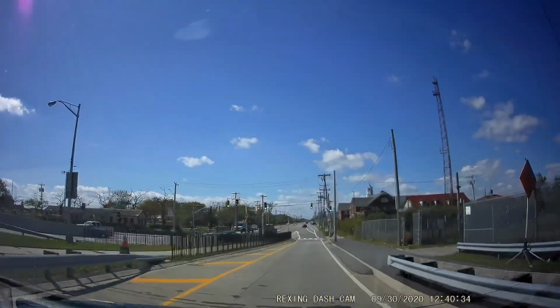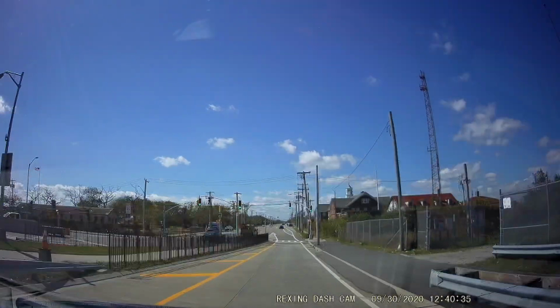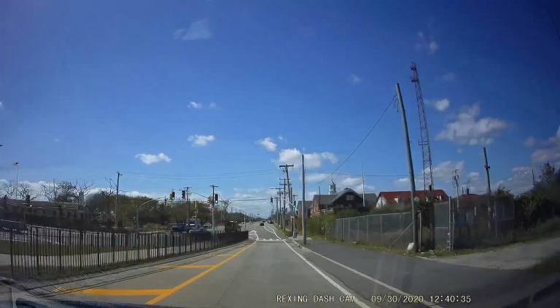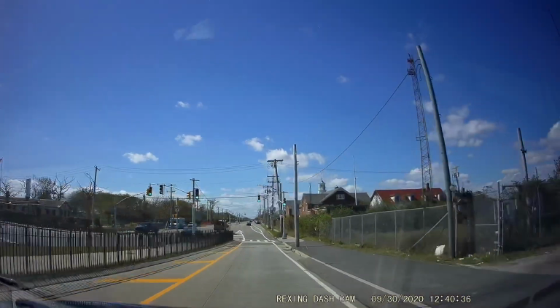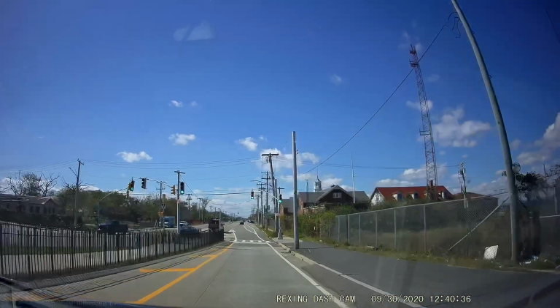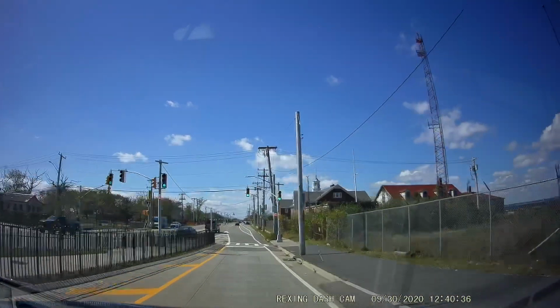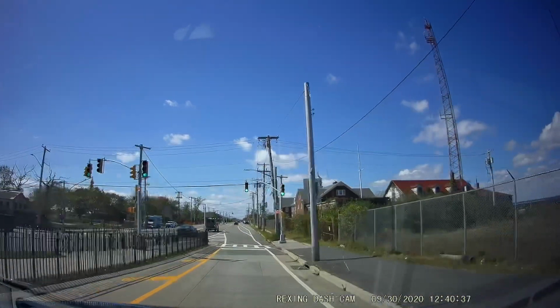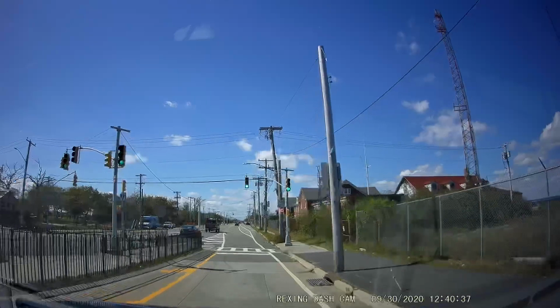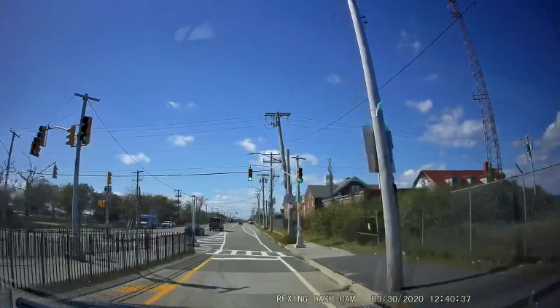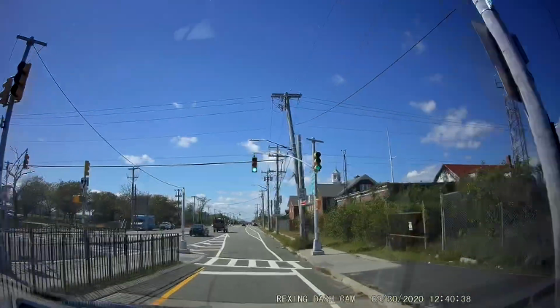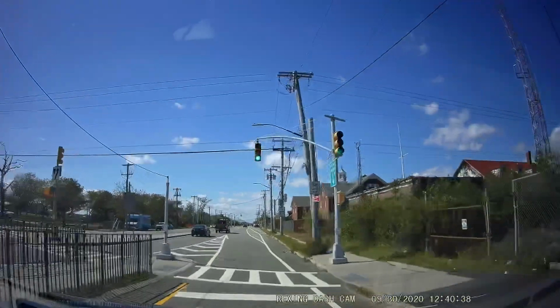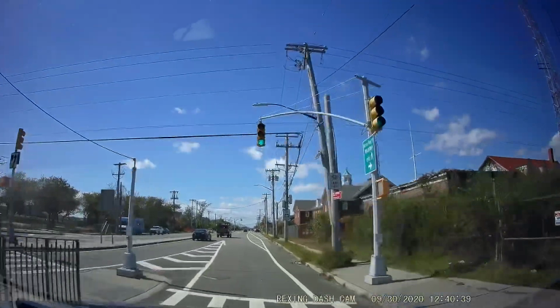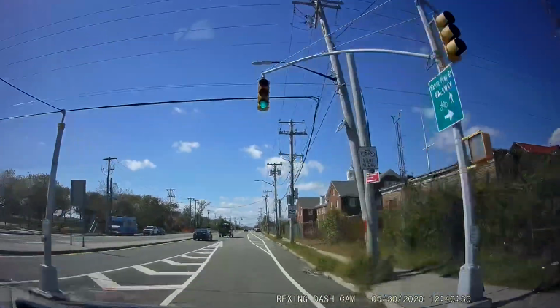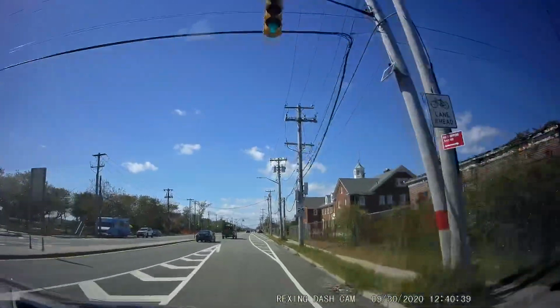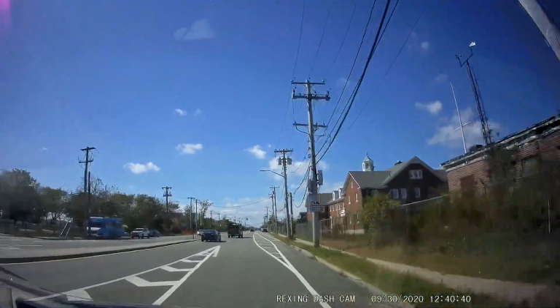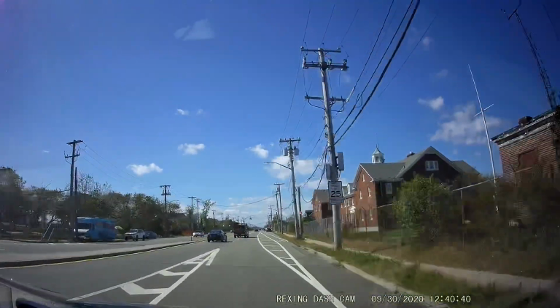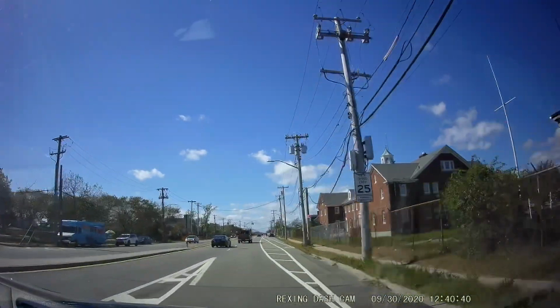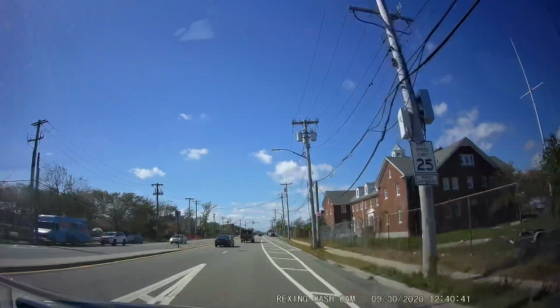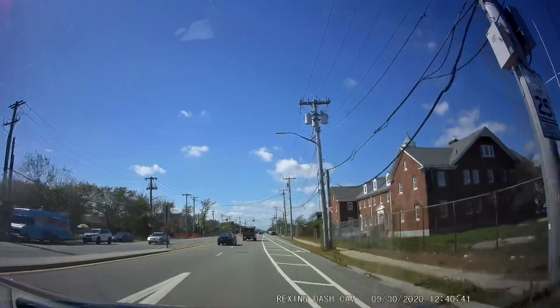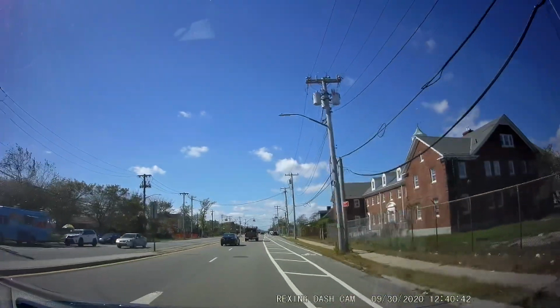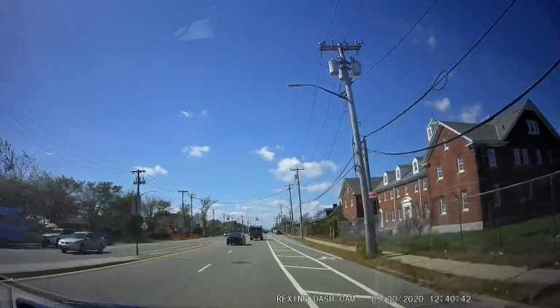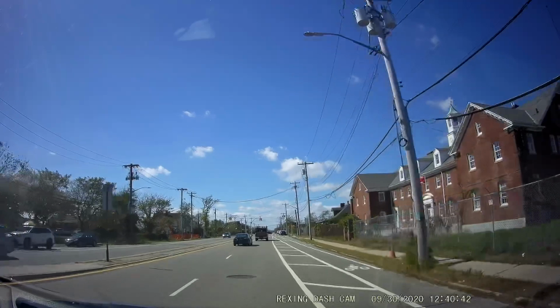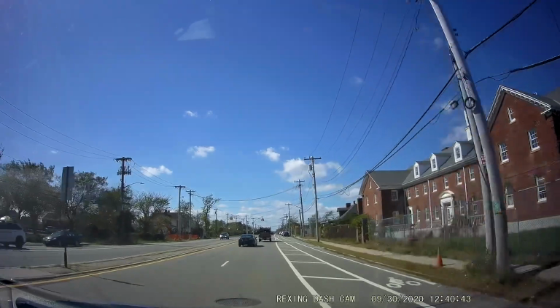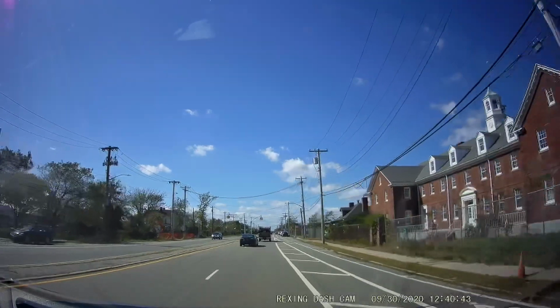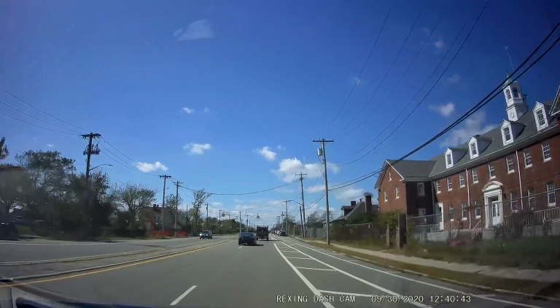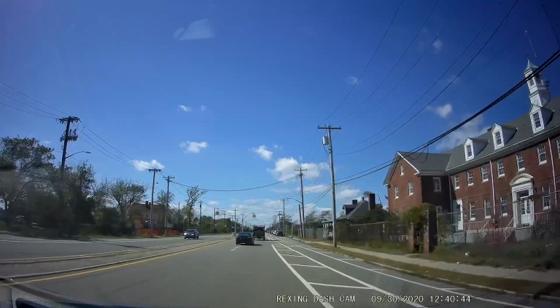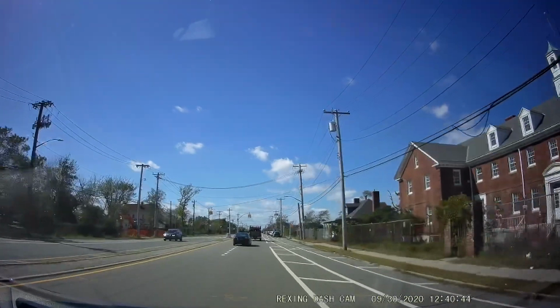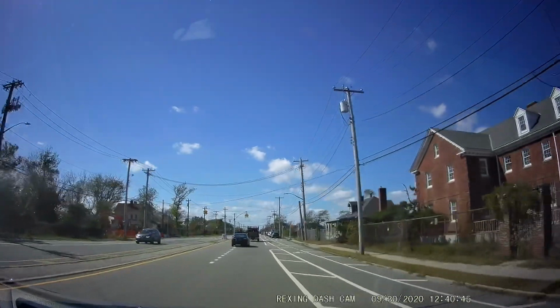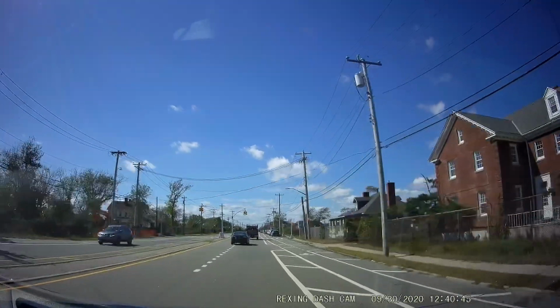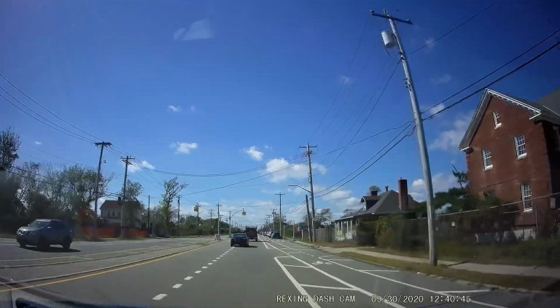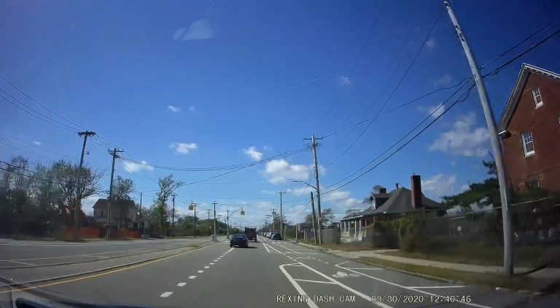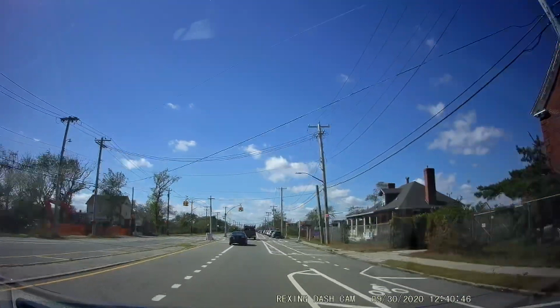Before we get to that, I did make a Moody Dashcam Instagram. So if you want to go ahead and follow that, I'll be posting daily pictures of just stuff that I see all around while I'm working all throughout New York City.